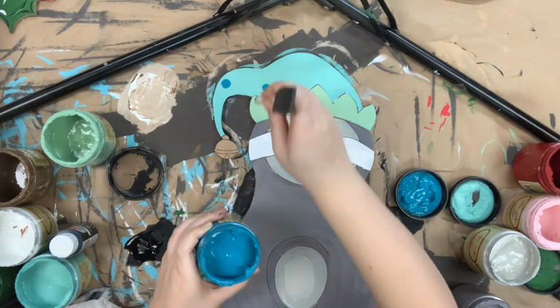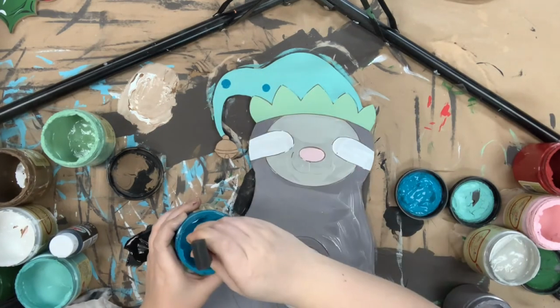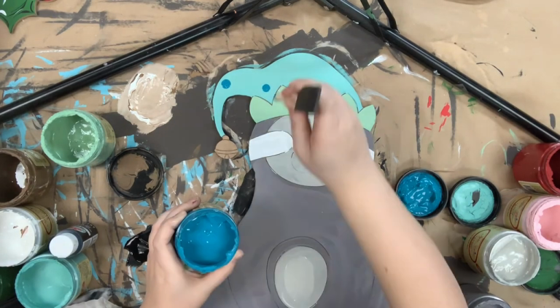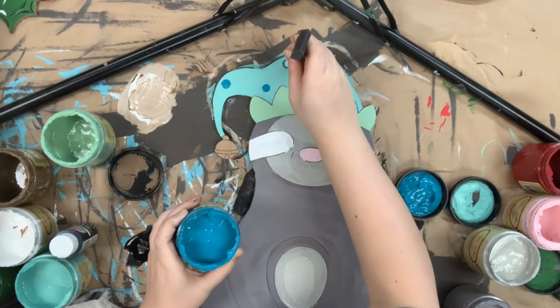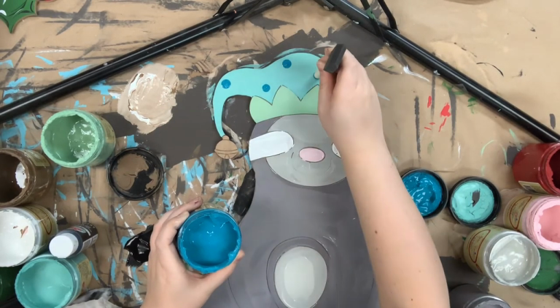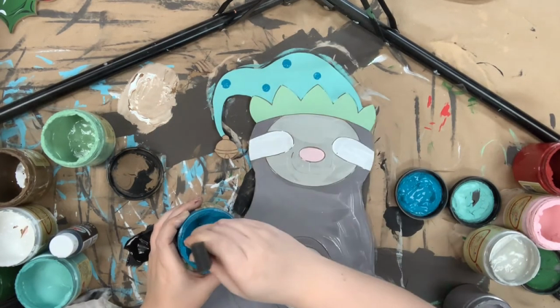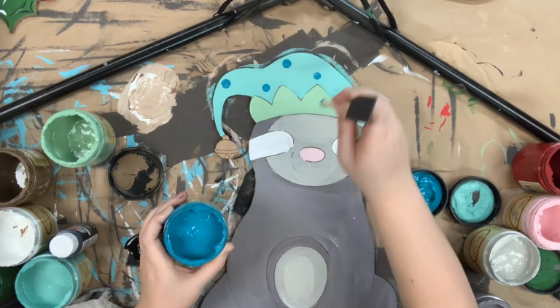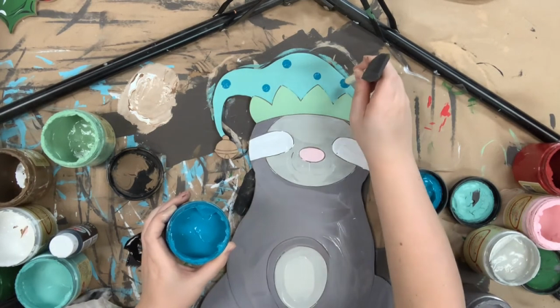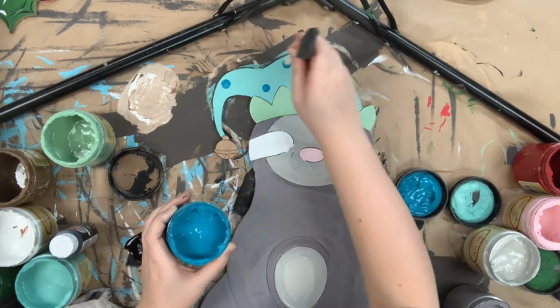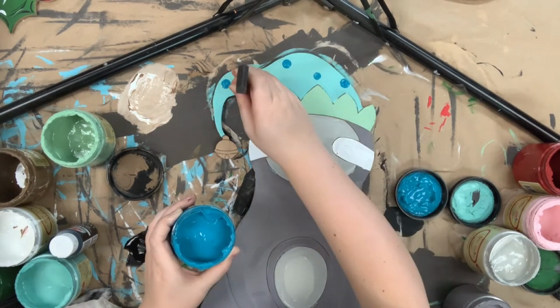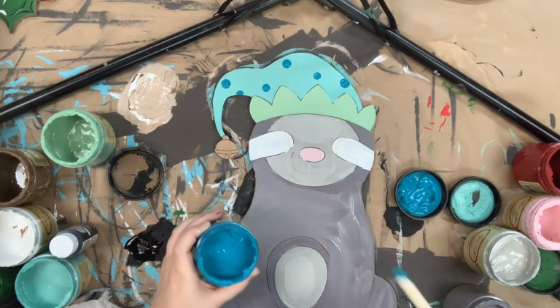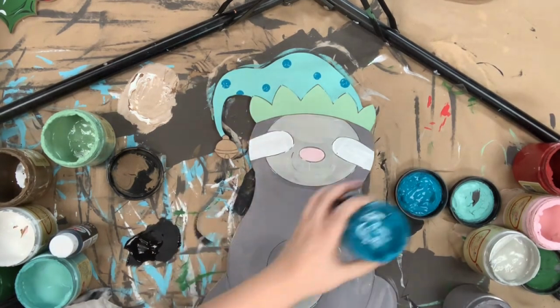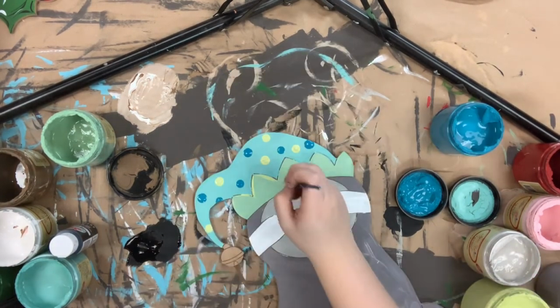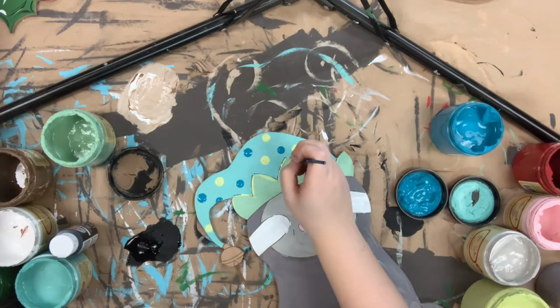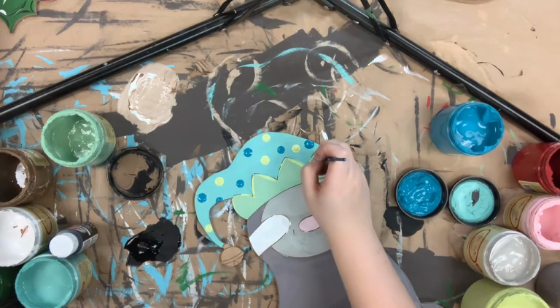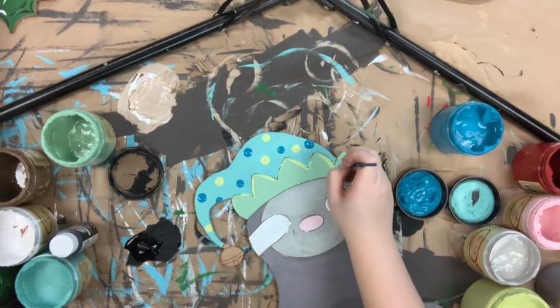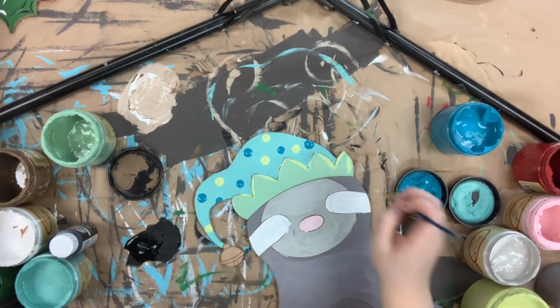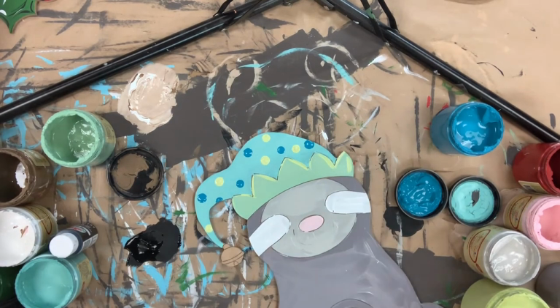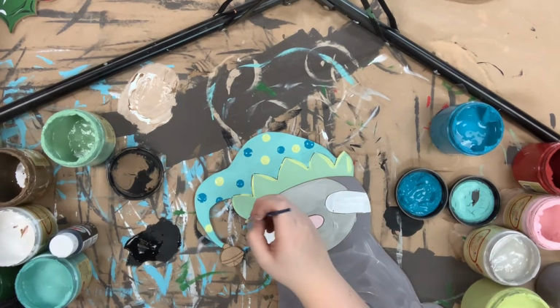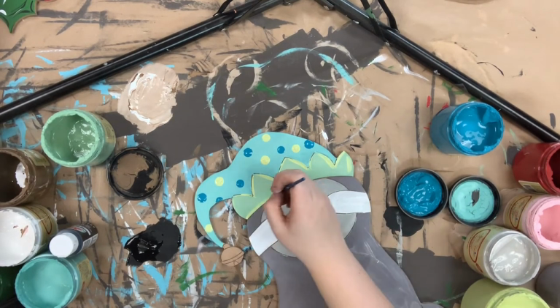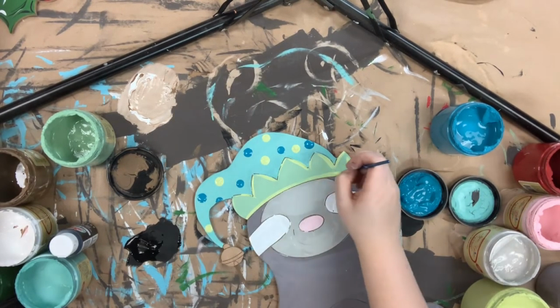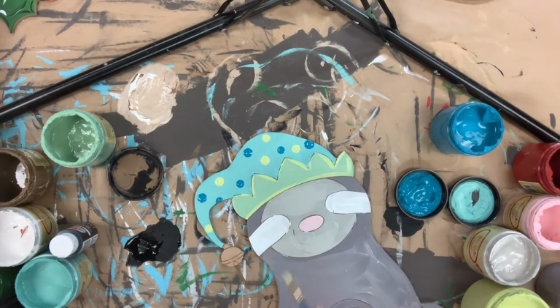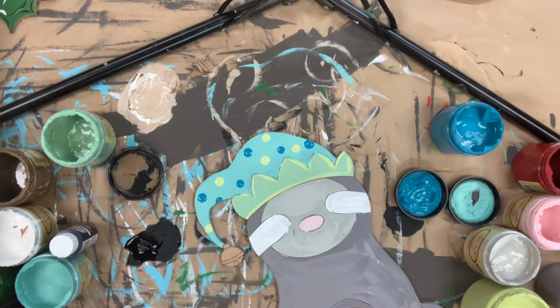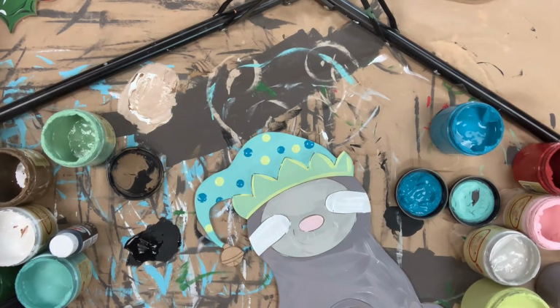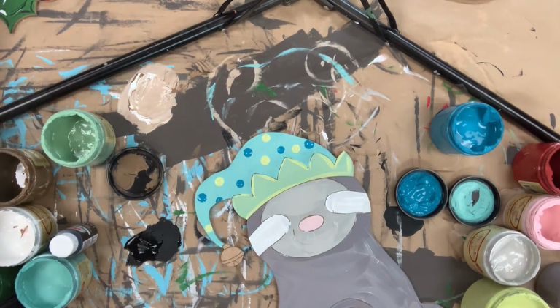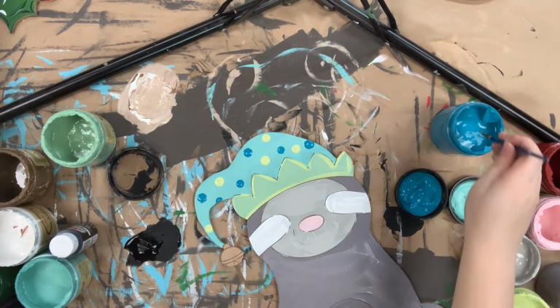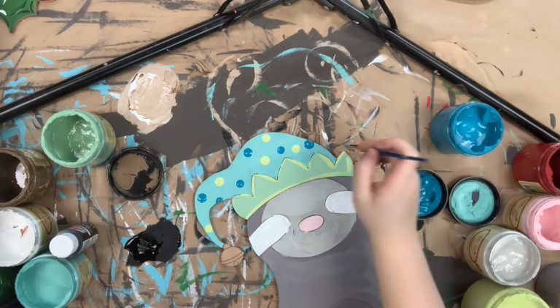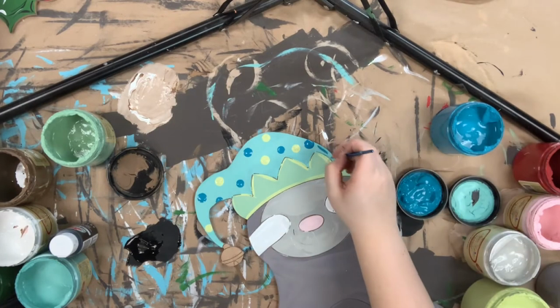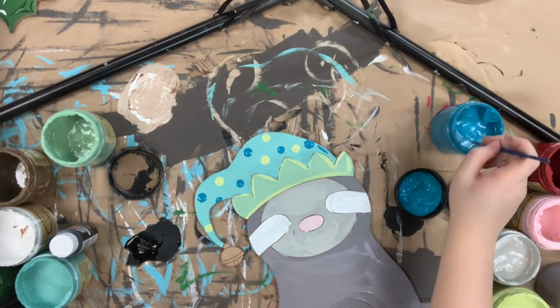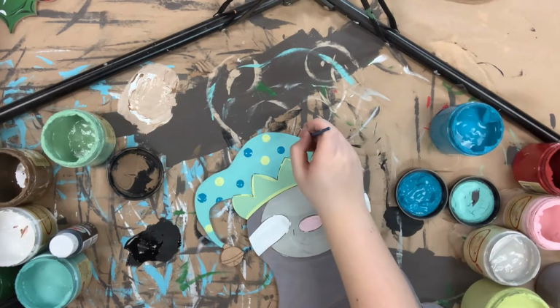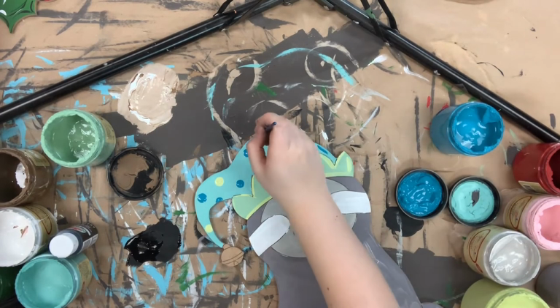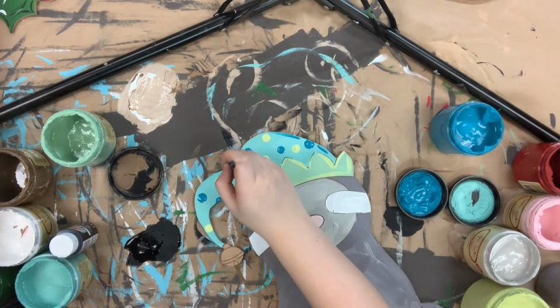I'm going in with the end of my sponge brush and doing some polka dots on his hat, and I'll be using the color peacock and also limeade for that. I'm highlighting the trim on my hat with limeade as well, and then highlighting my hat with the color peacock, just kind of outlining it.